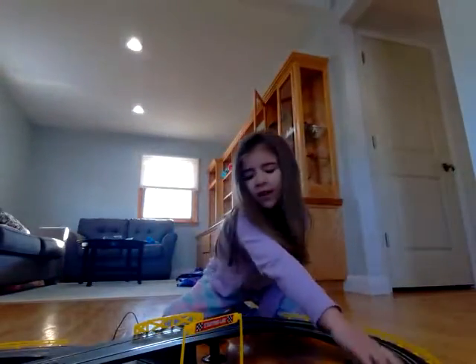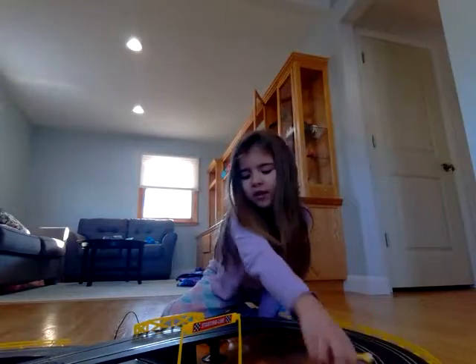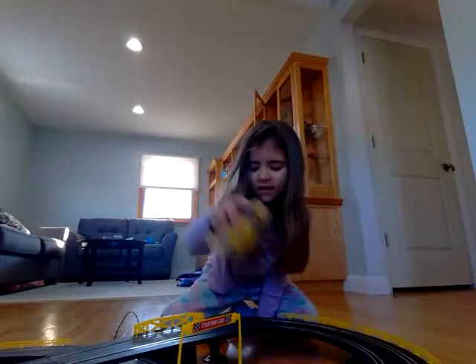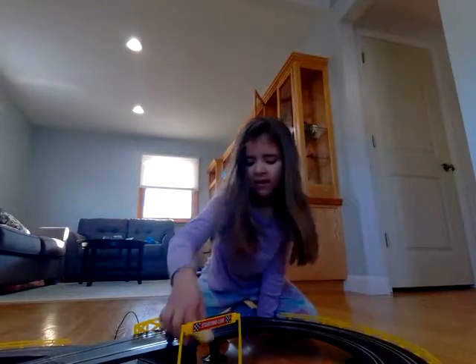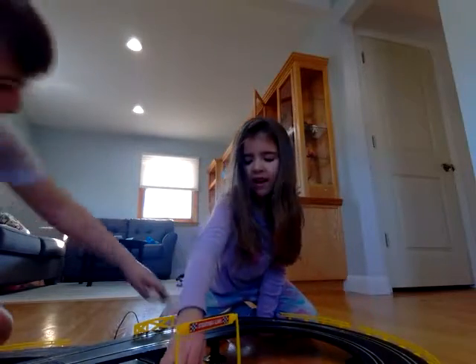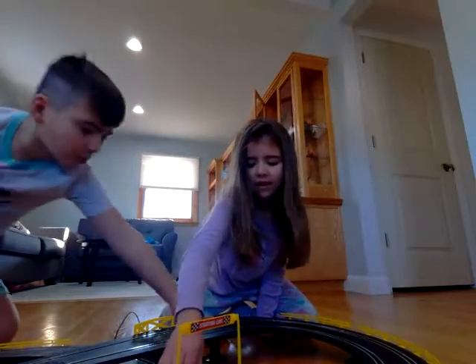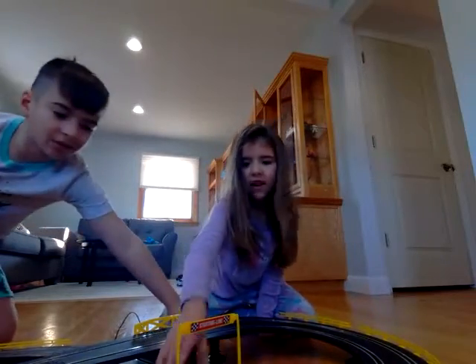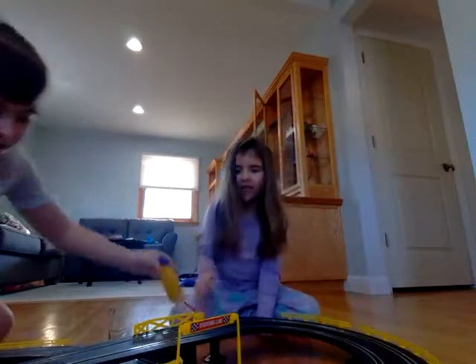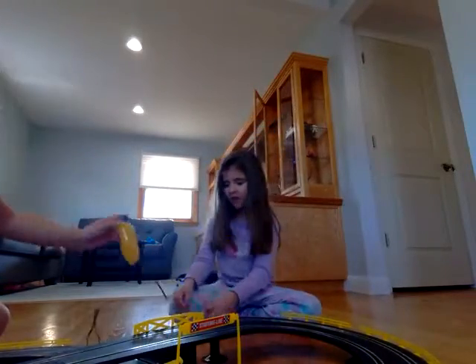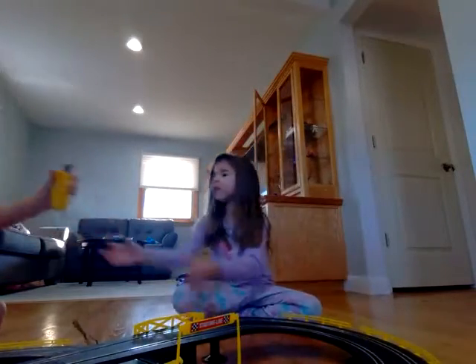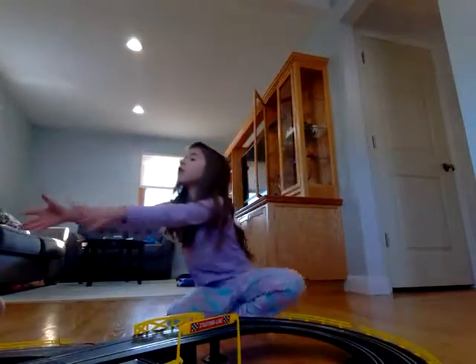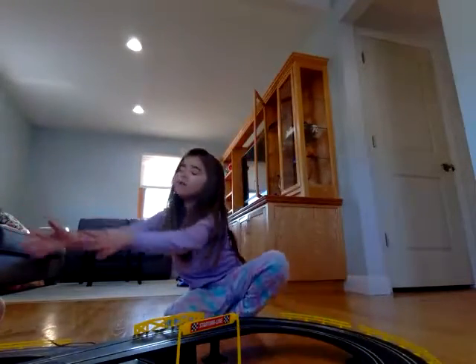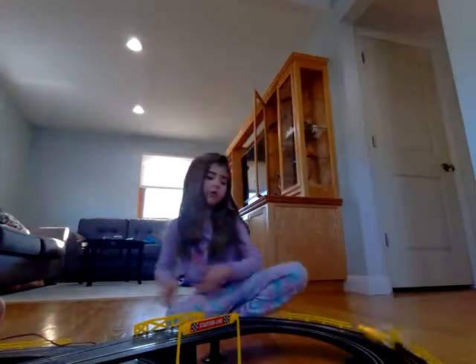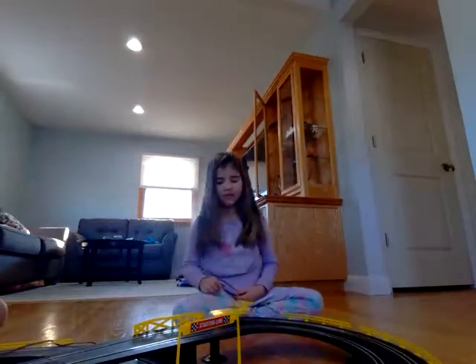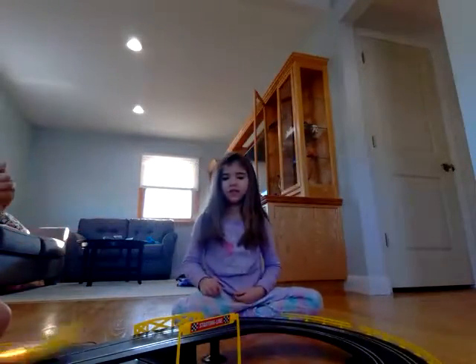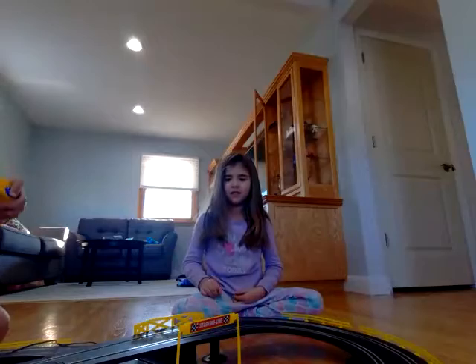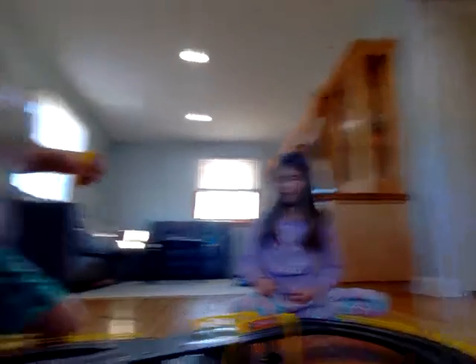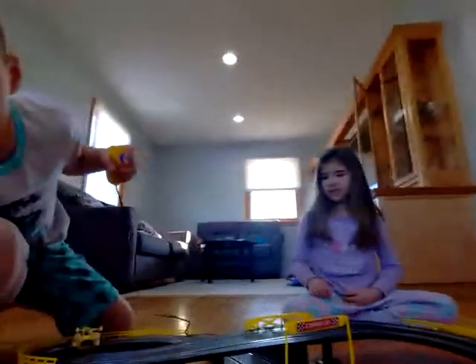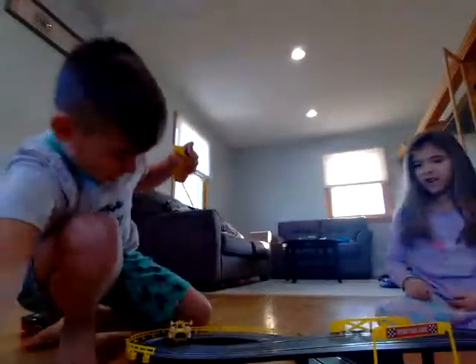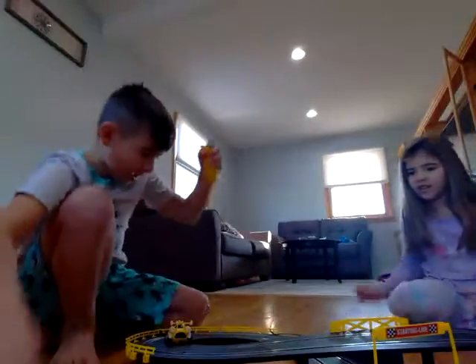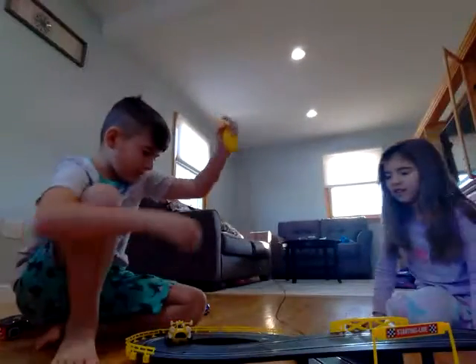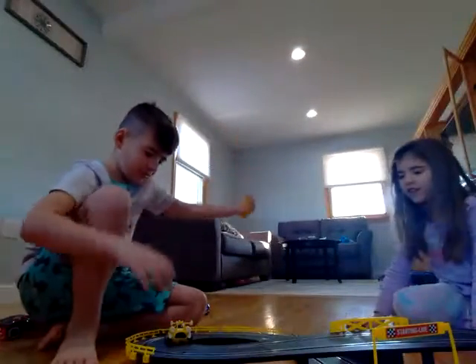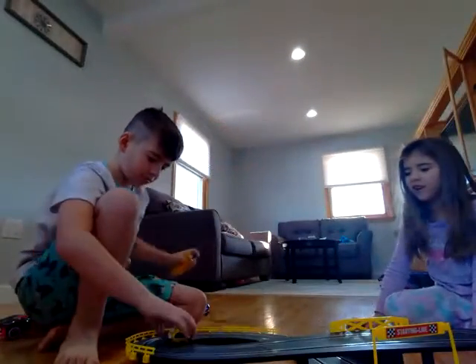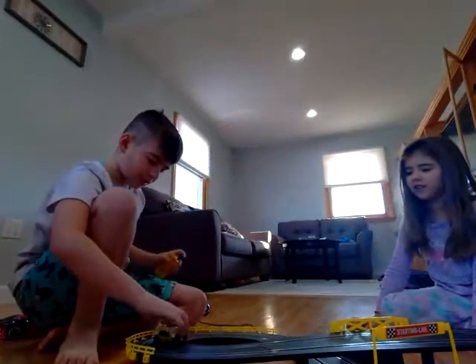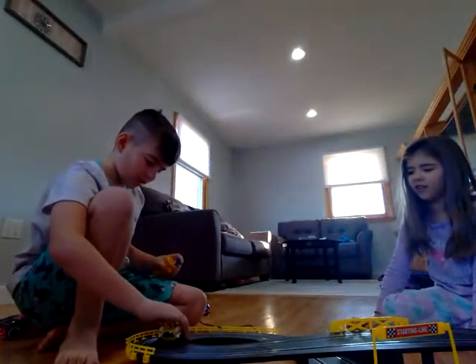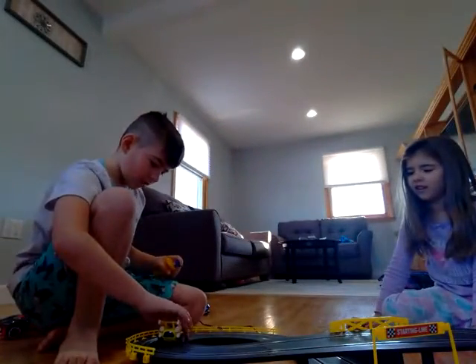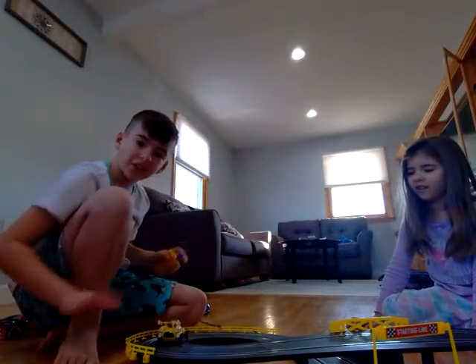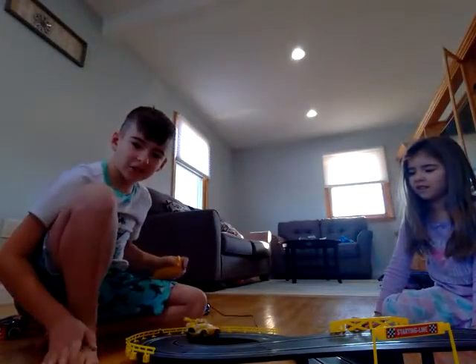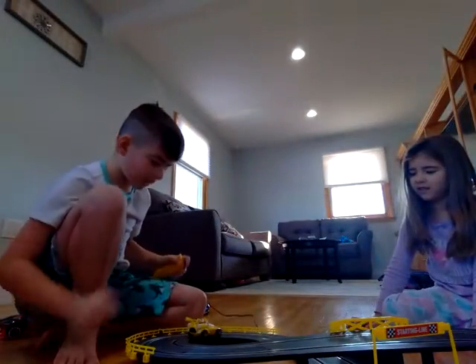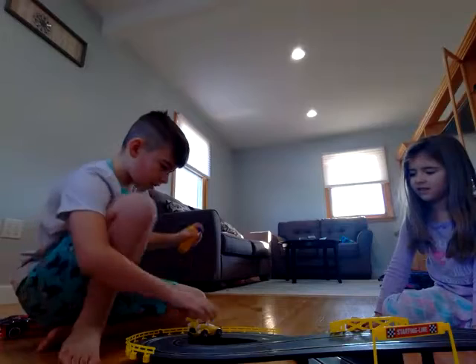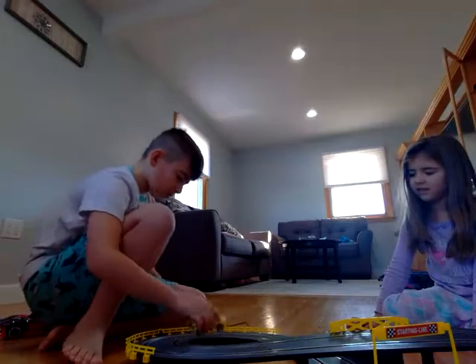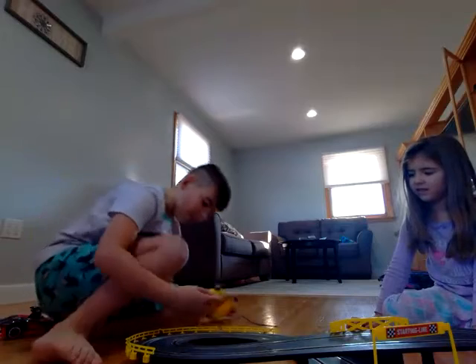Tails is fast! Let's see how it works. I'm going to show you how Tails goes. Look at that — watch how Tails is going to go fast!